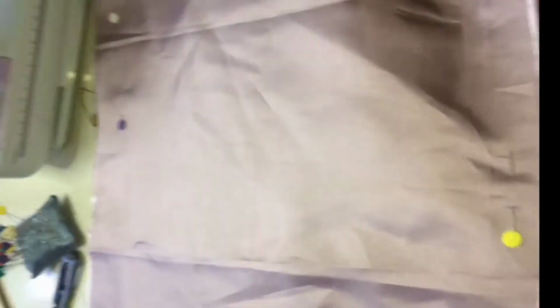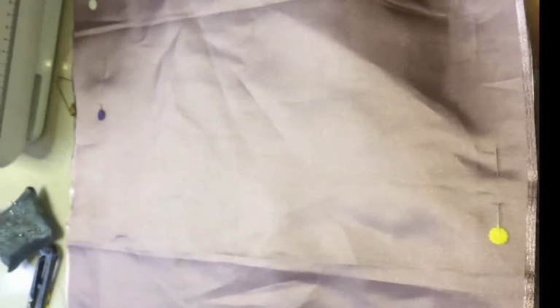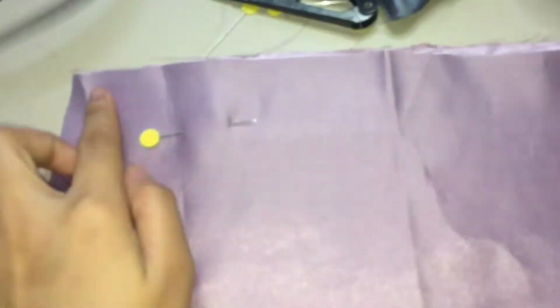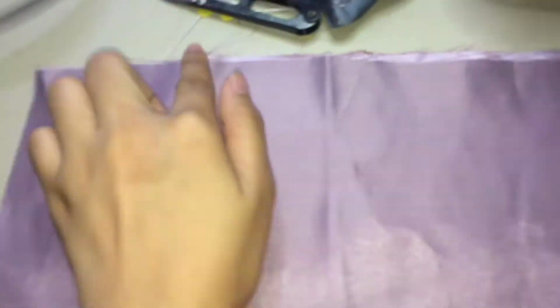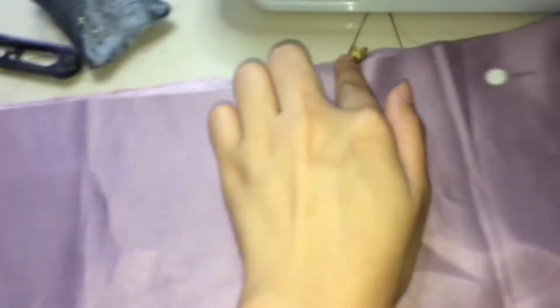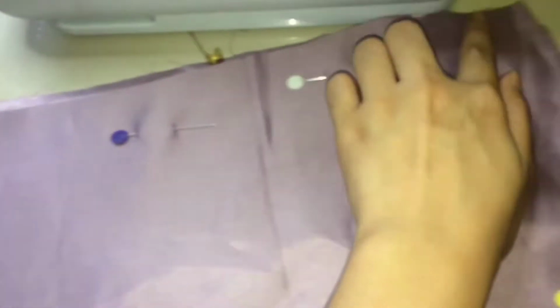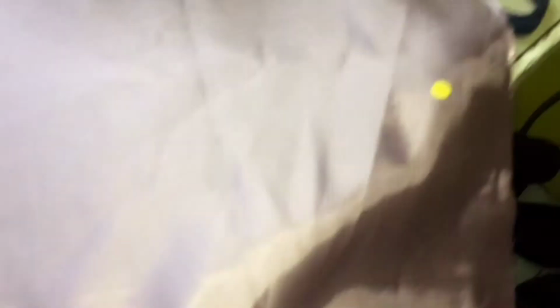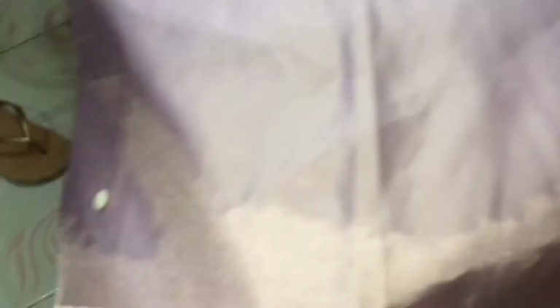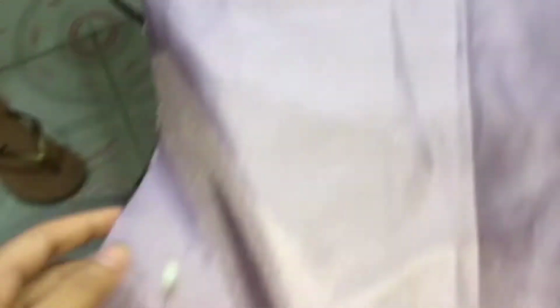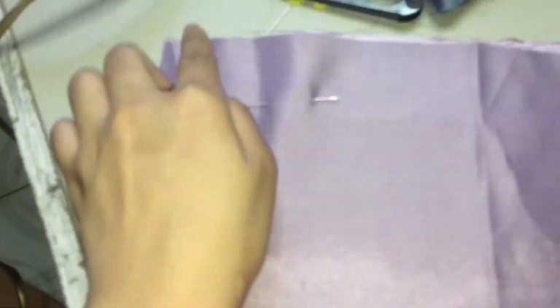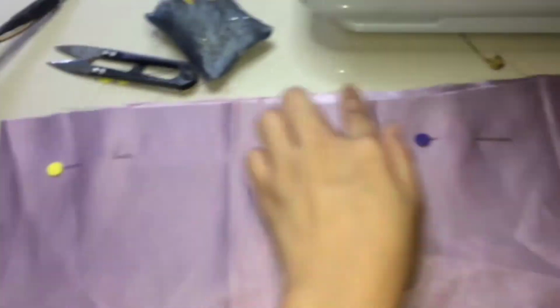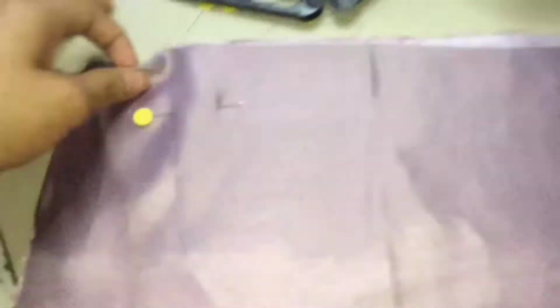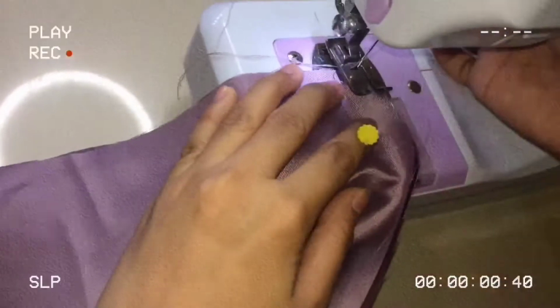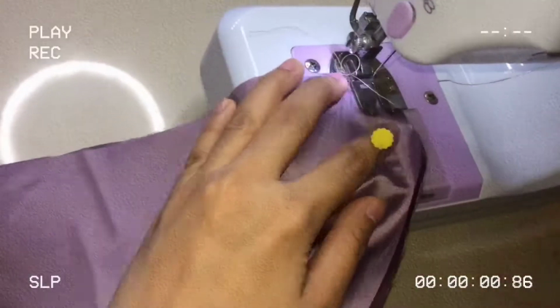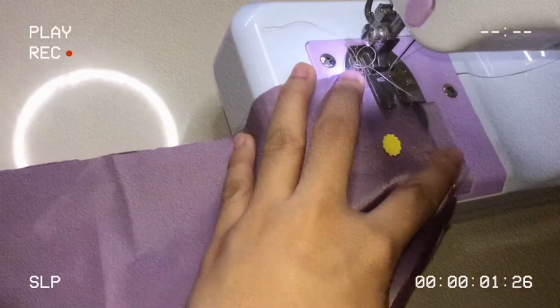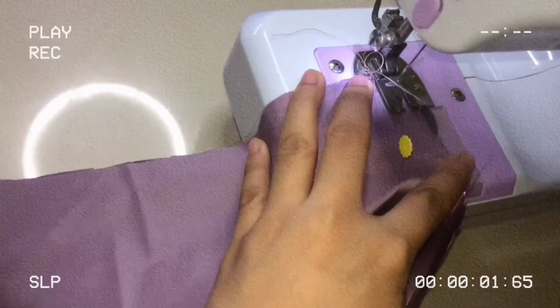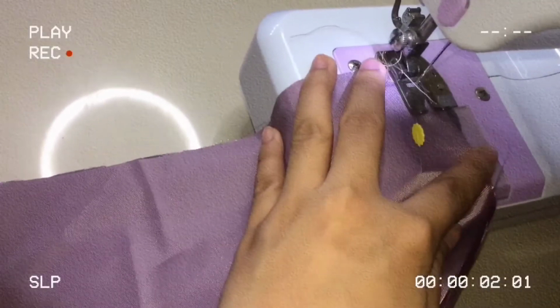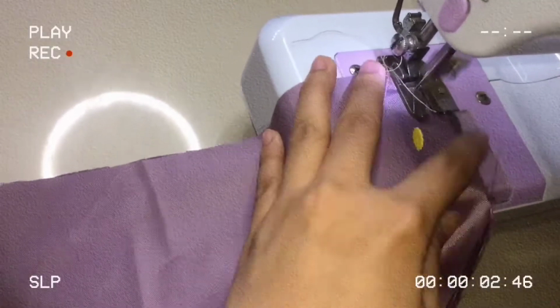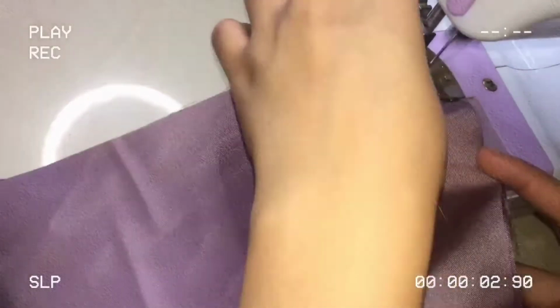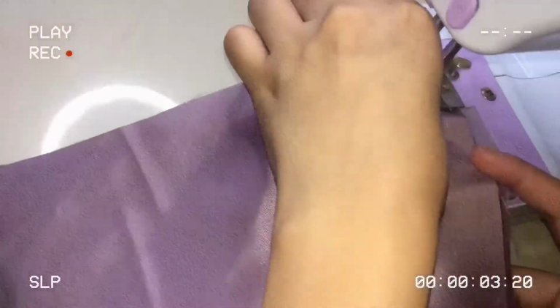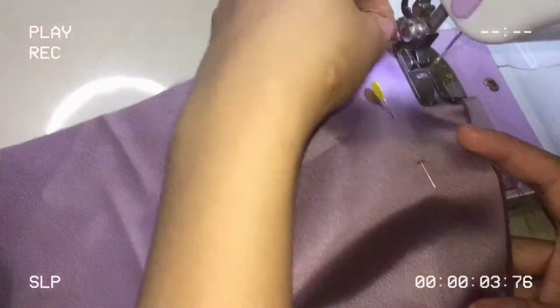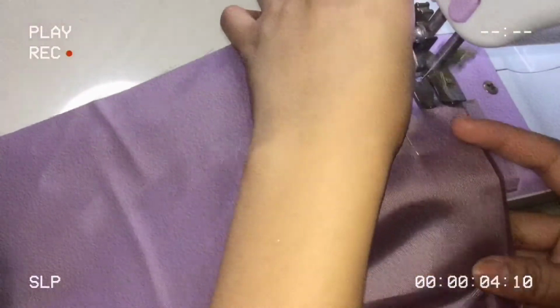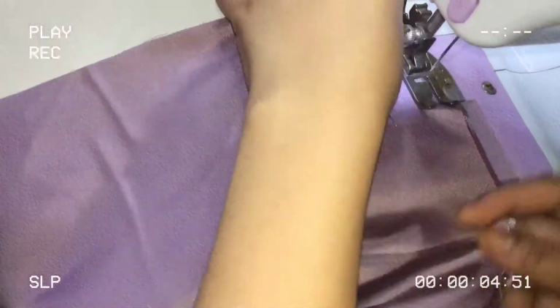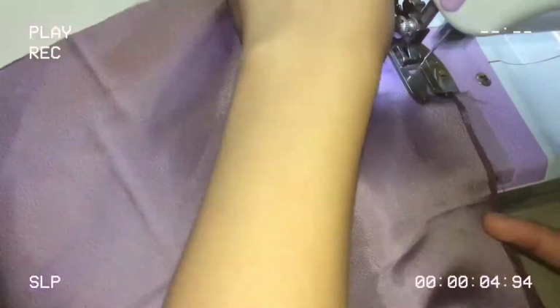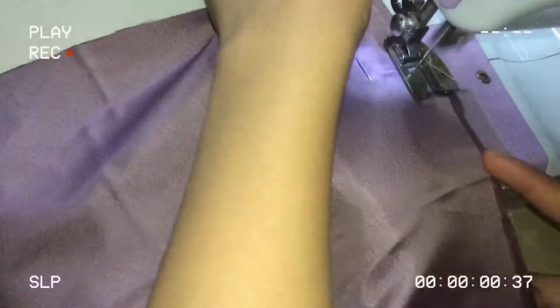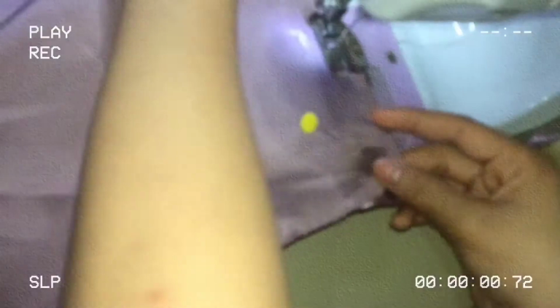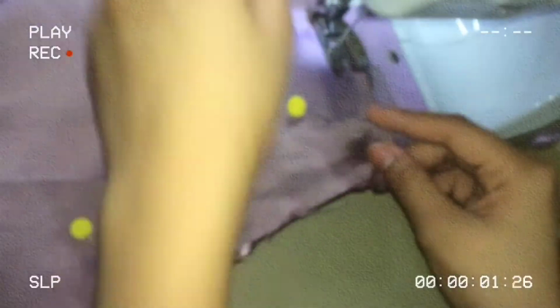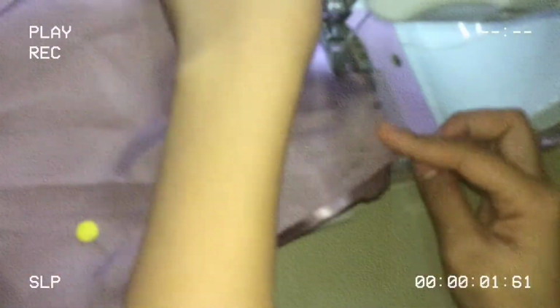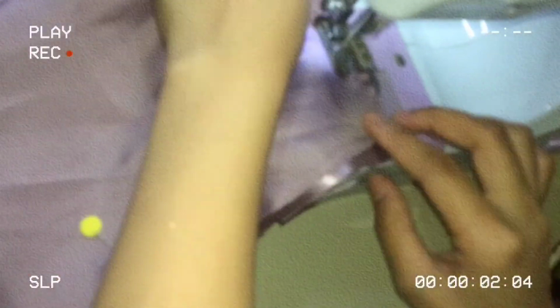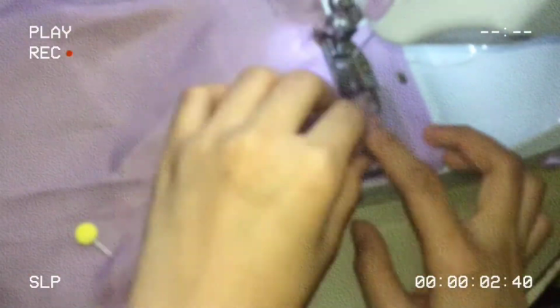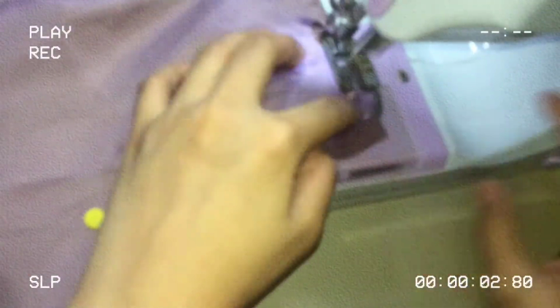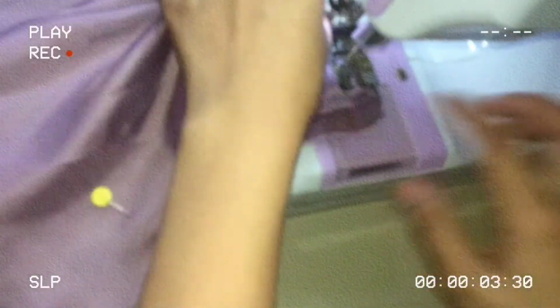Pin mo lahat ng side para secured attachment. Then, after mo ma-pin yan, tahiin mo yan using straight stitch.